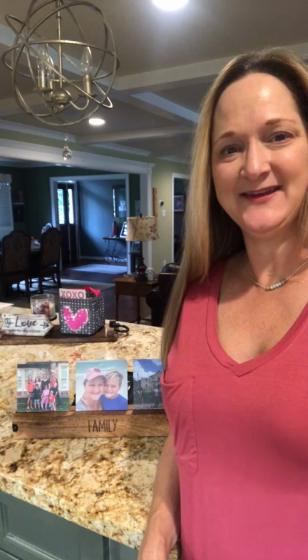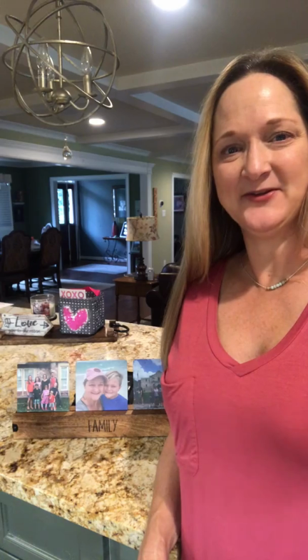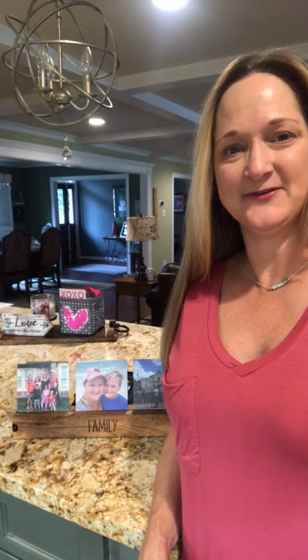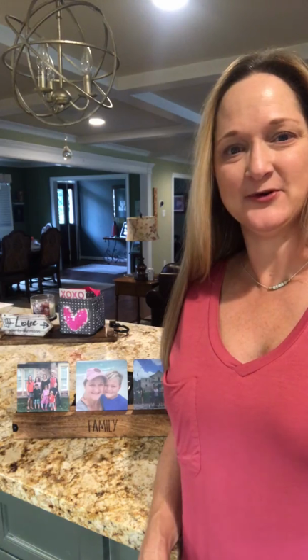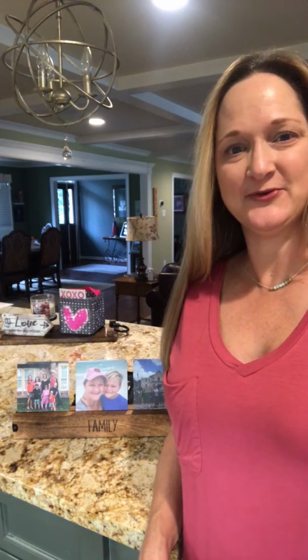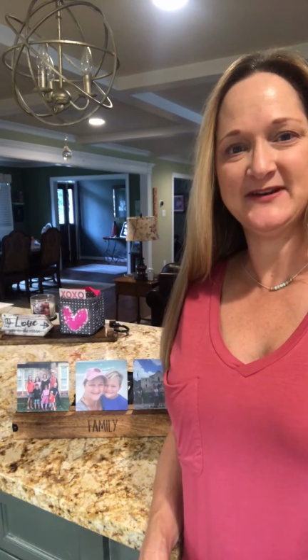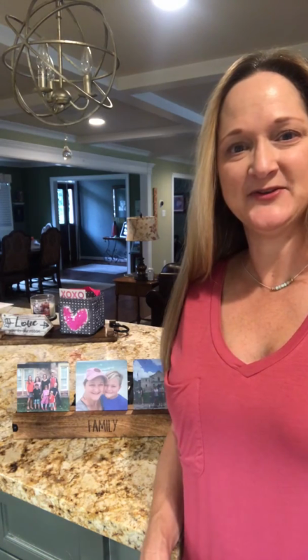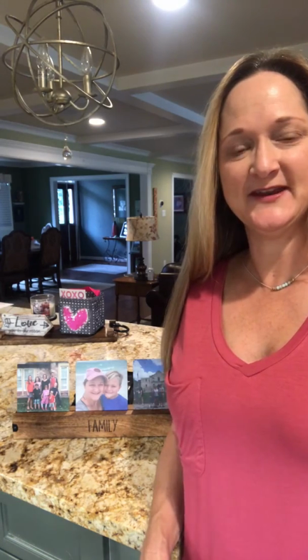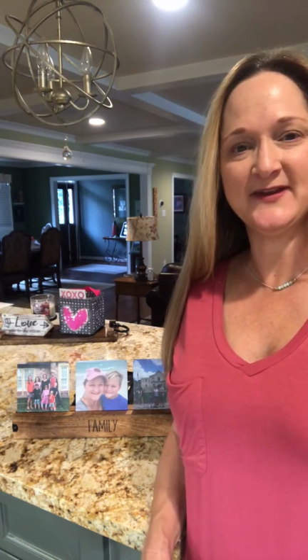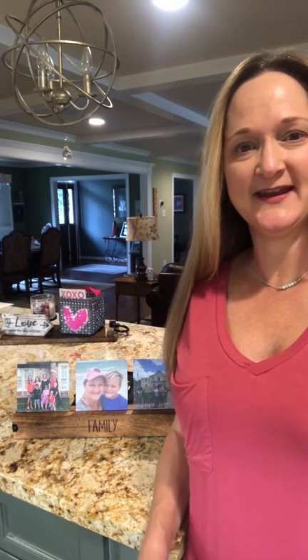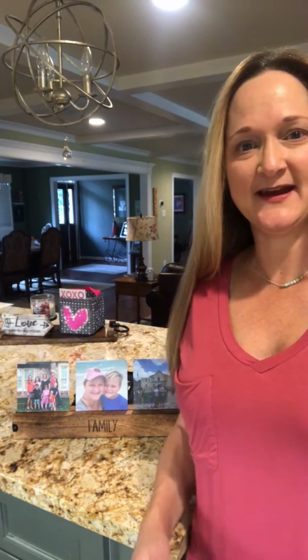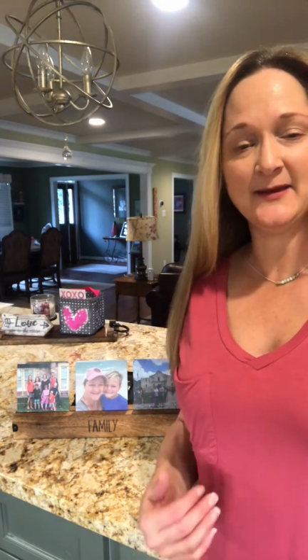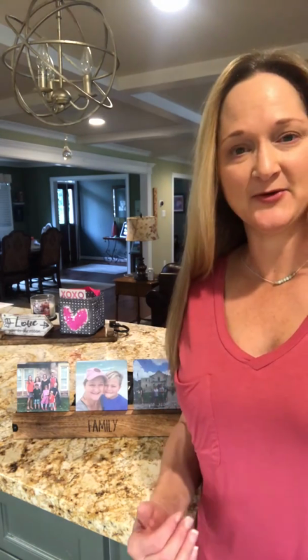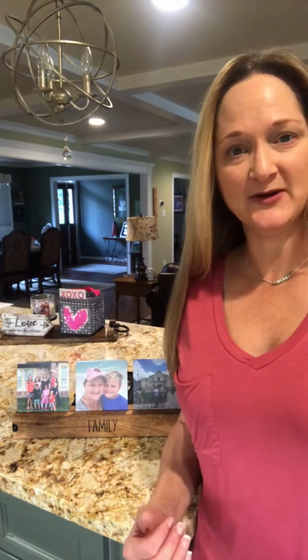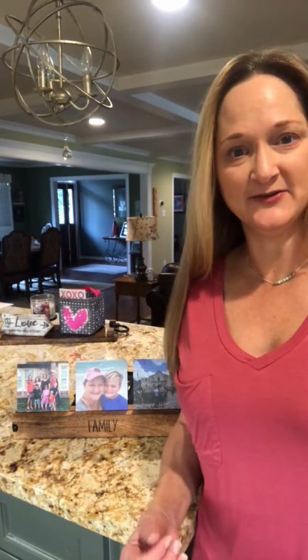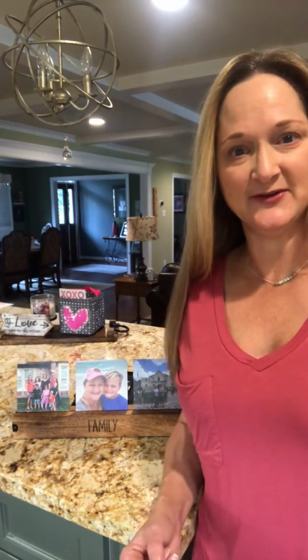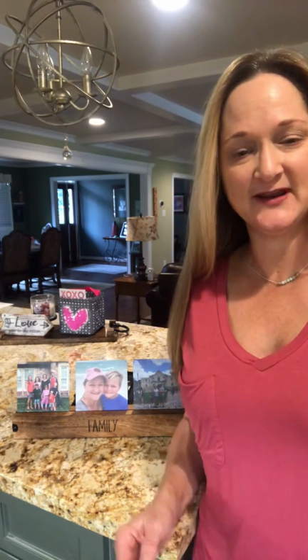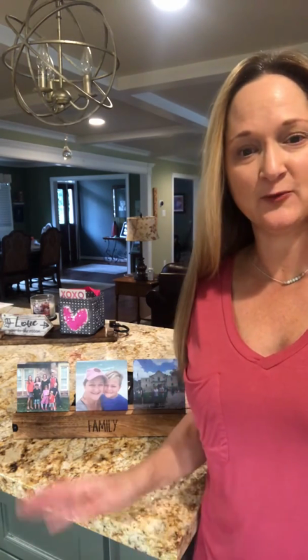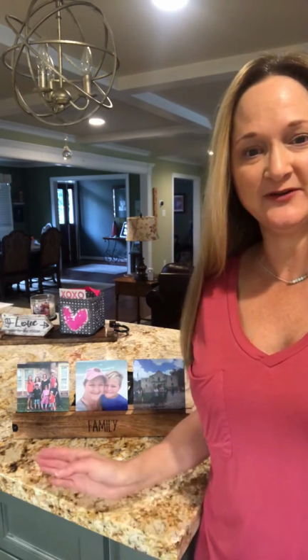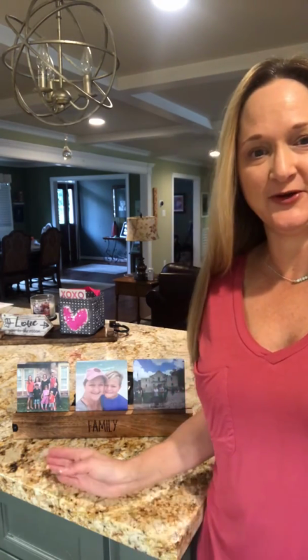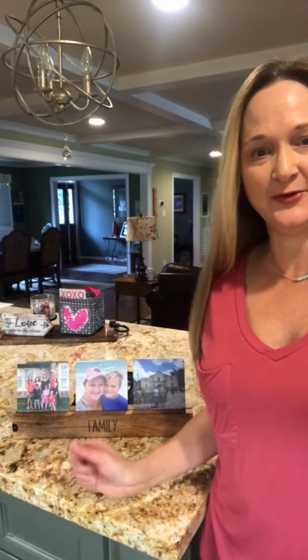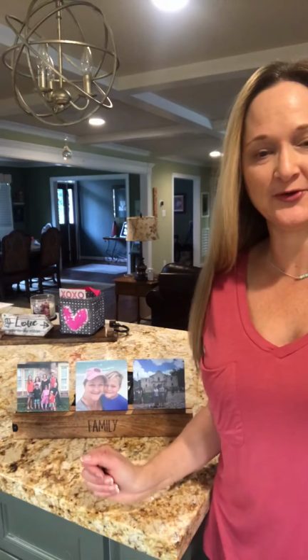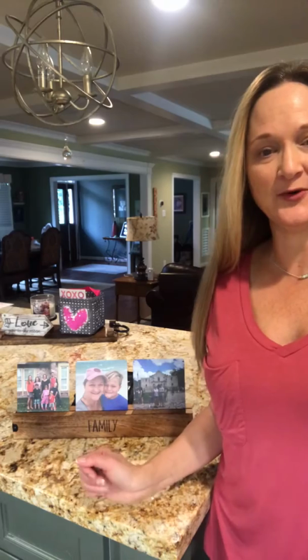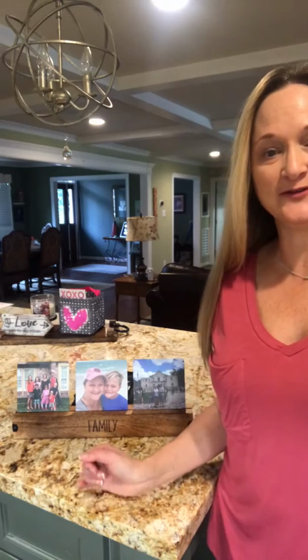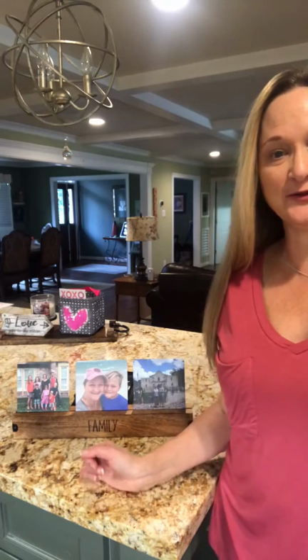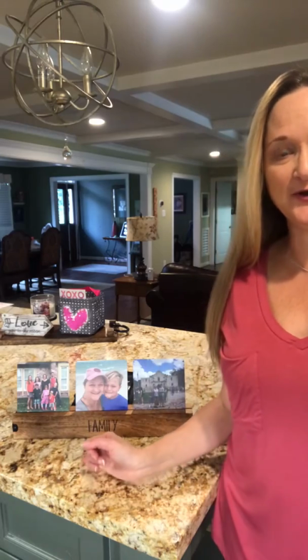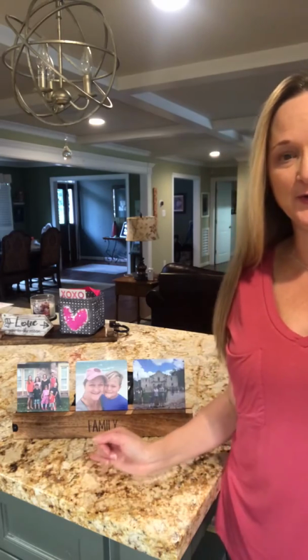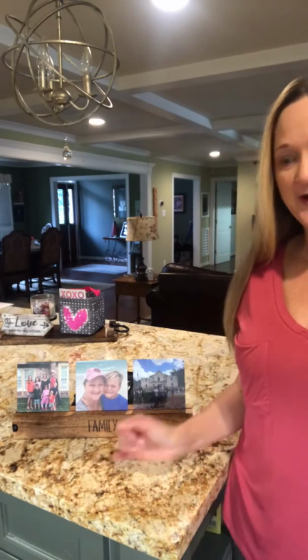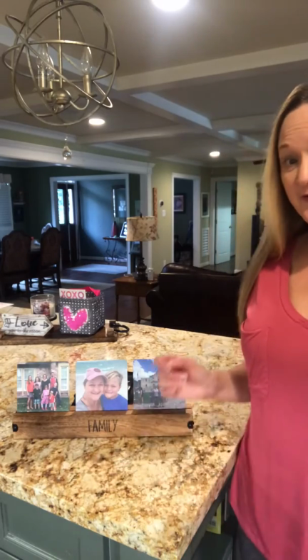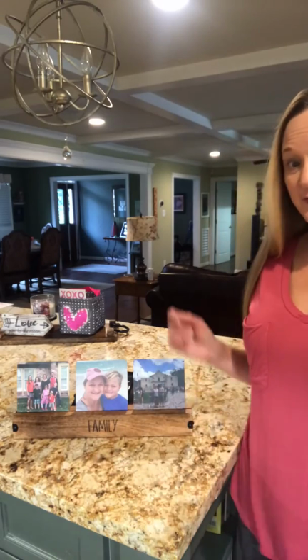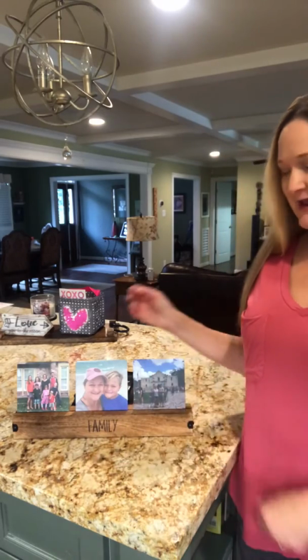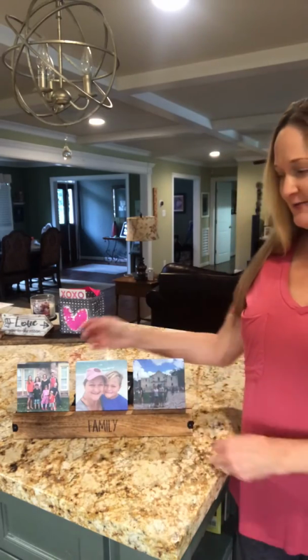Hi there, this is Laura with Trendy Toads and Gifts, and I am a 31 consultant. I want to show you 31's Close to Home Photo Gallery.